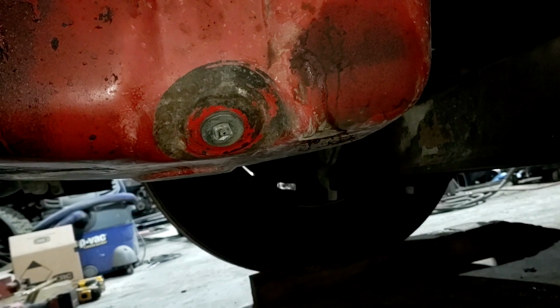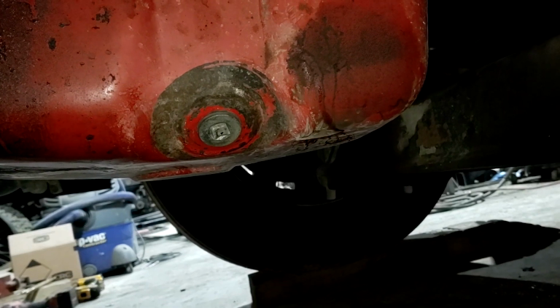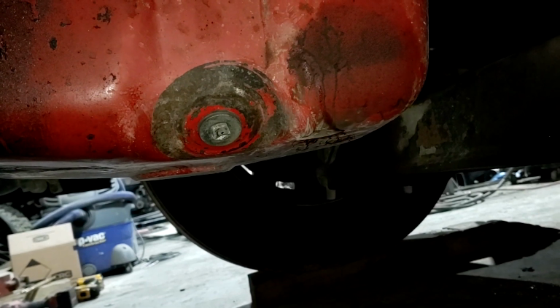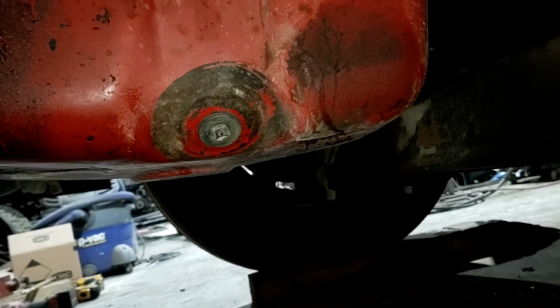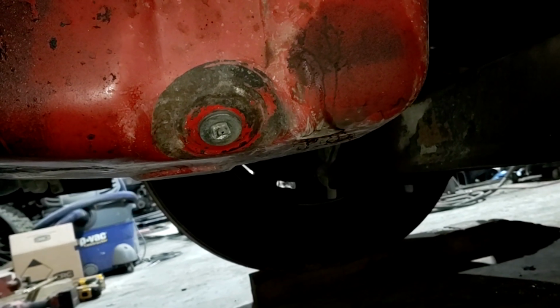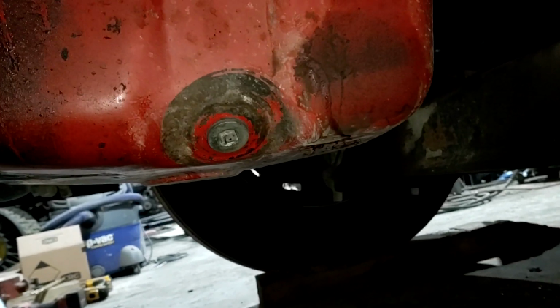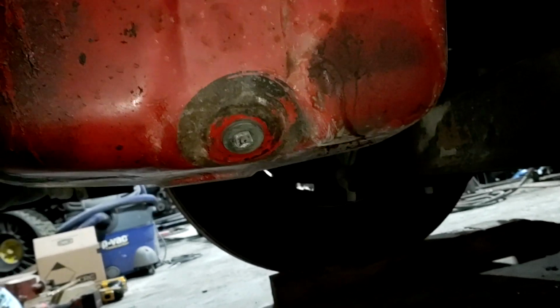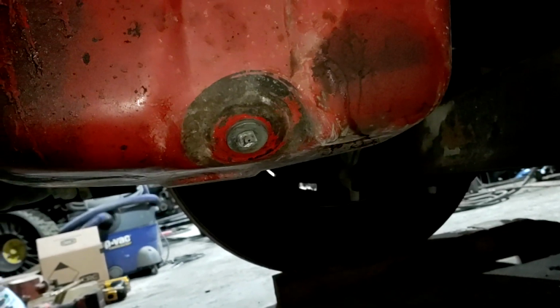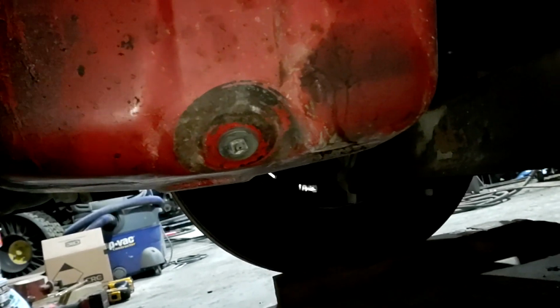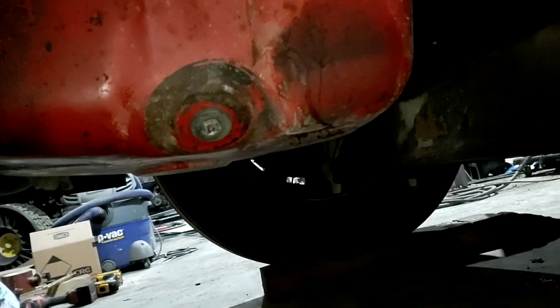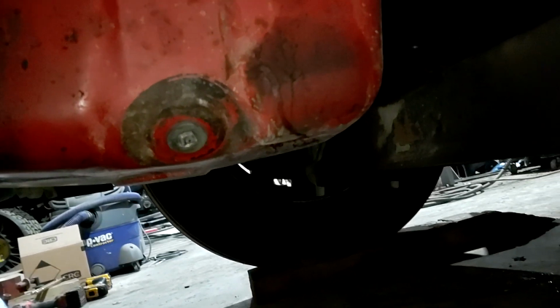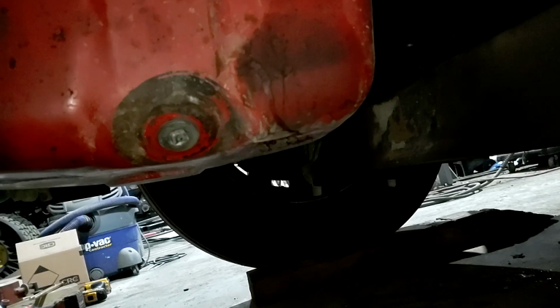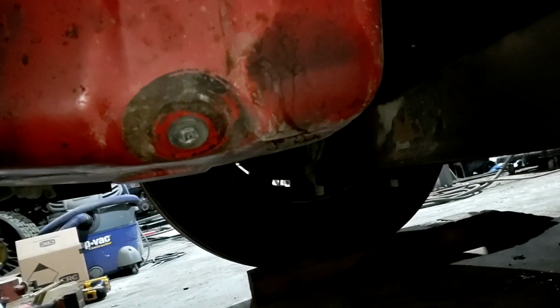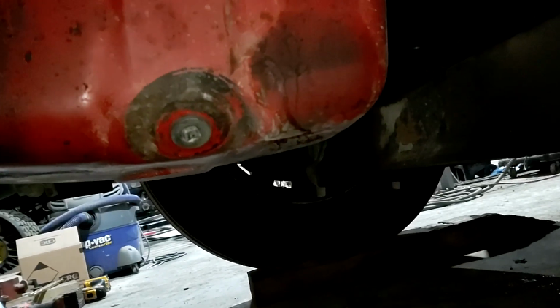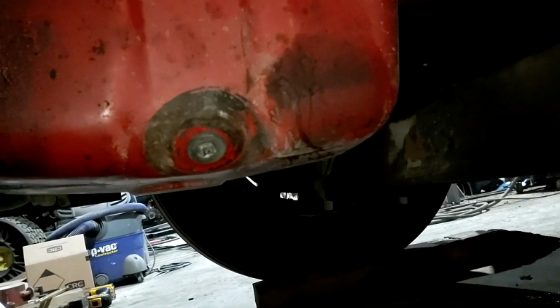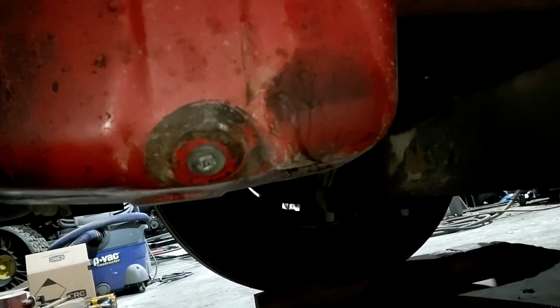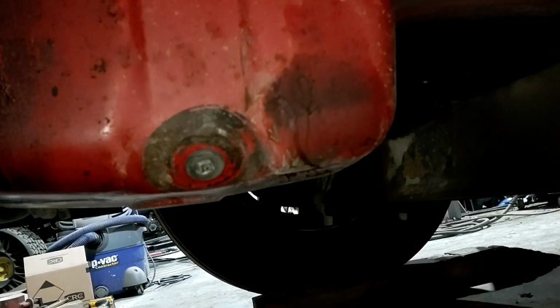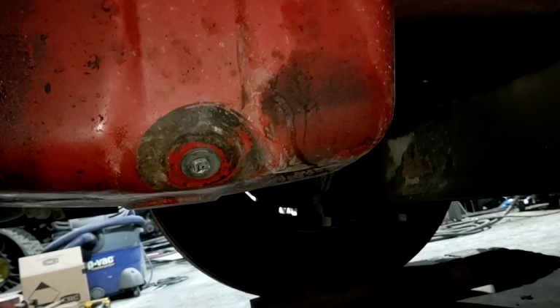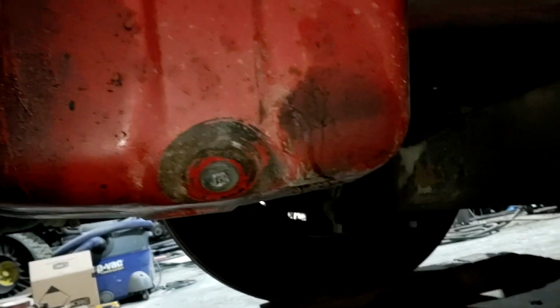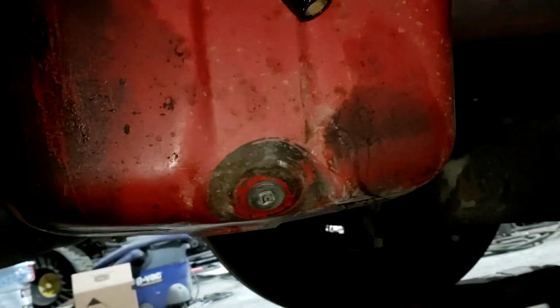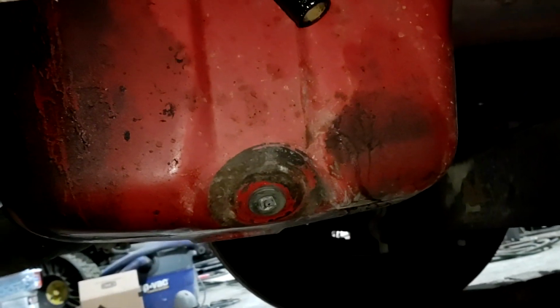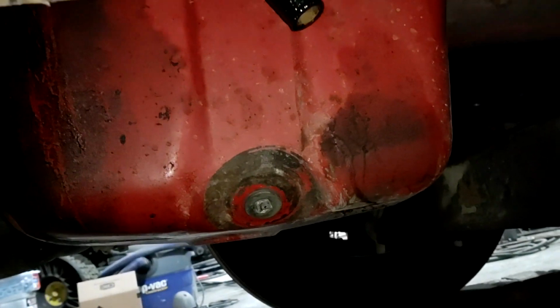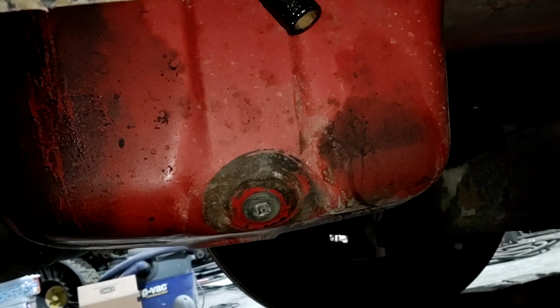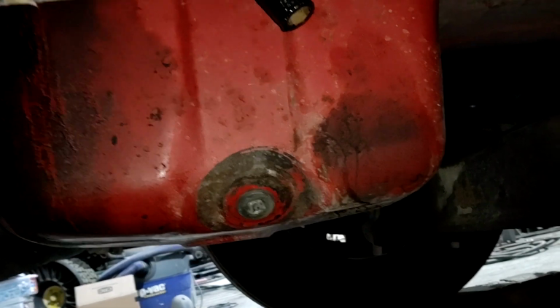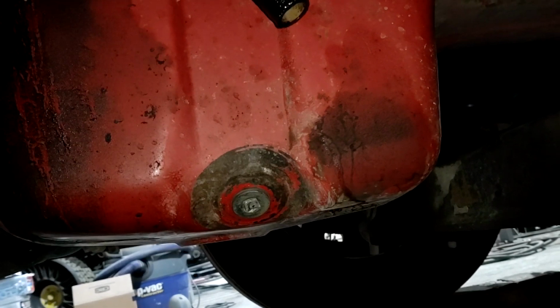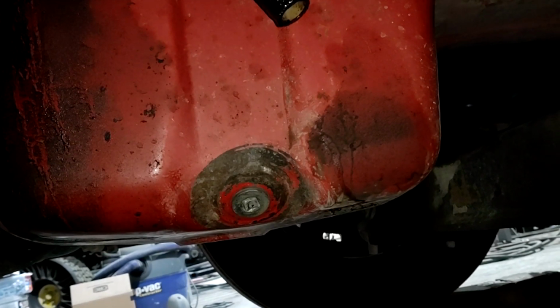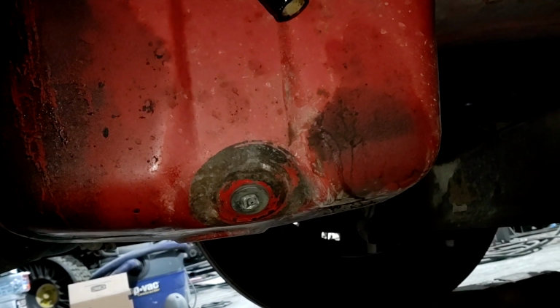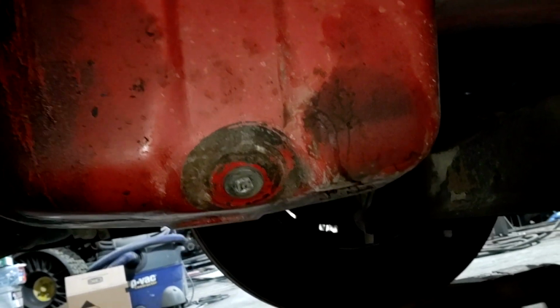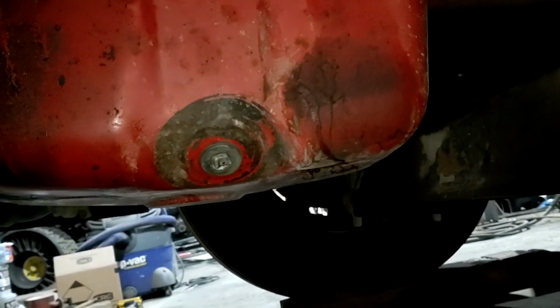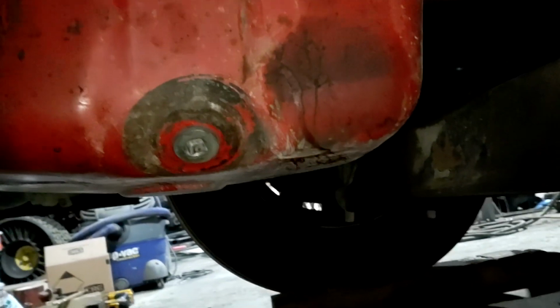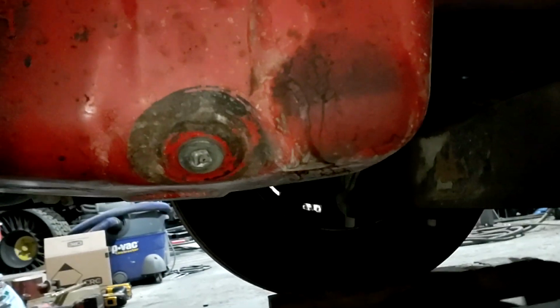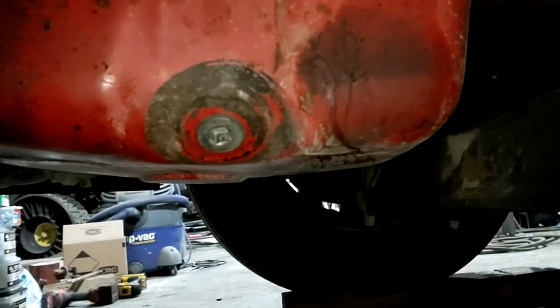Alright guys, so I'm out here under the Vivo getting ready to do our oil sample for our 15,000 mile. I'll look up the exact mileage on the truck and tell you the last time we did this, but I know it's around 15,000.